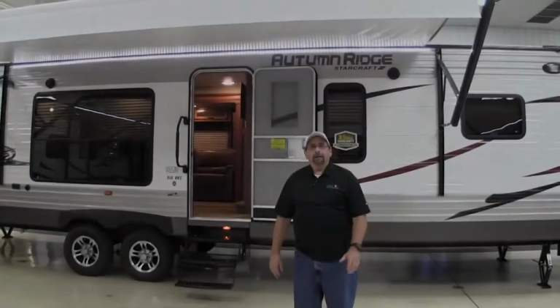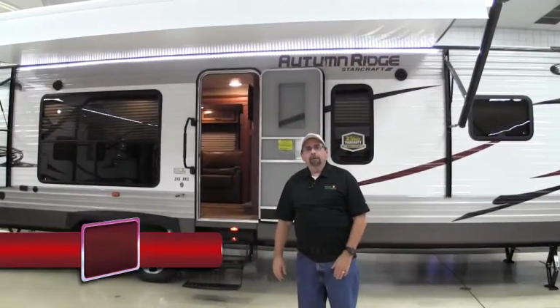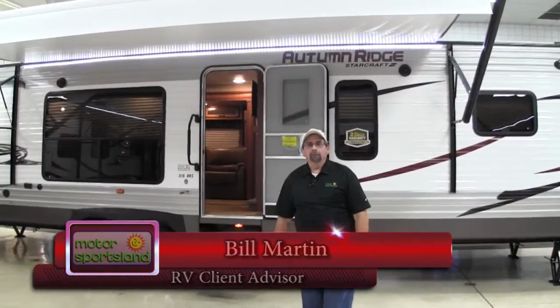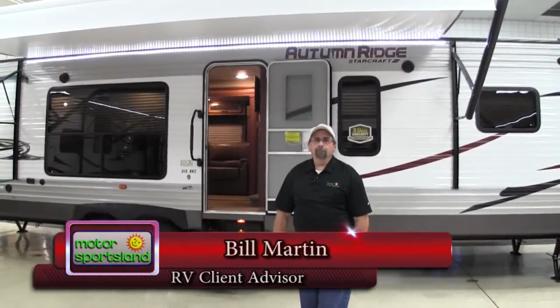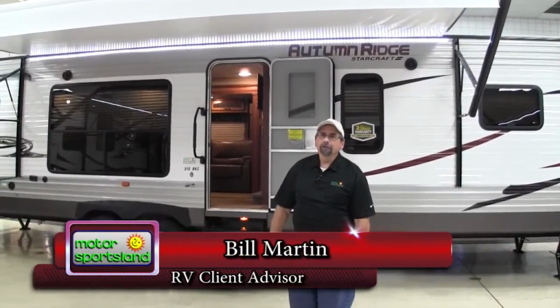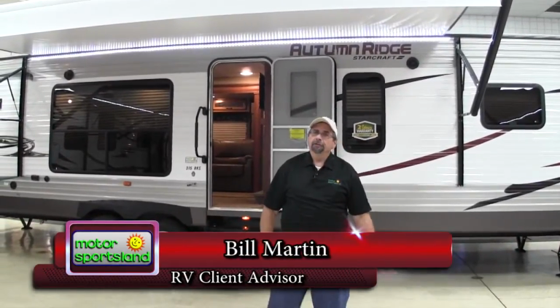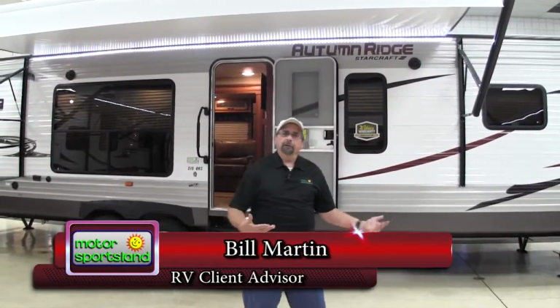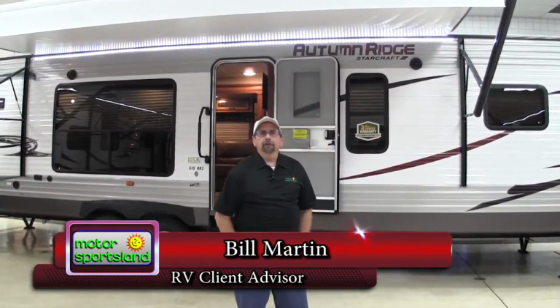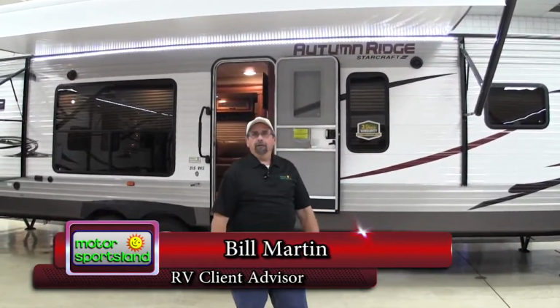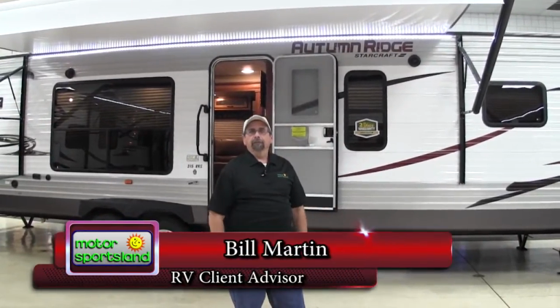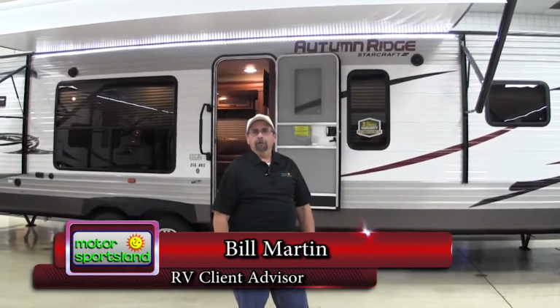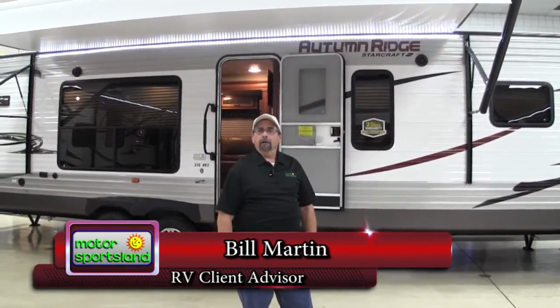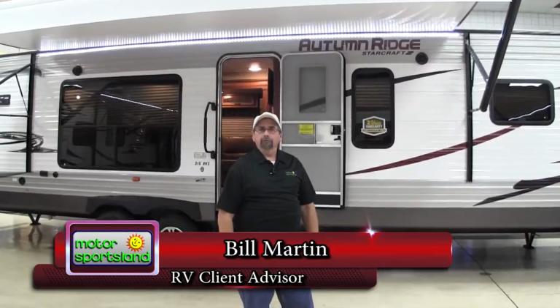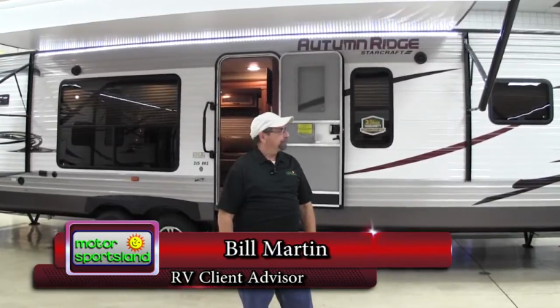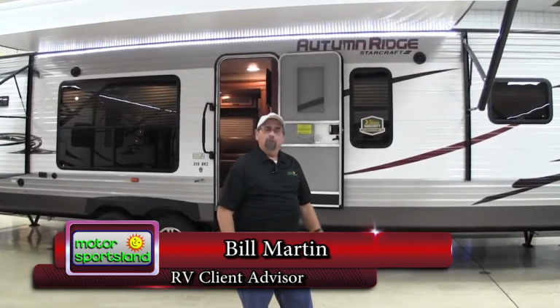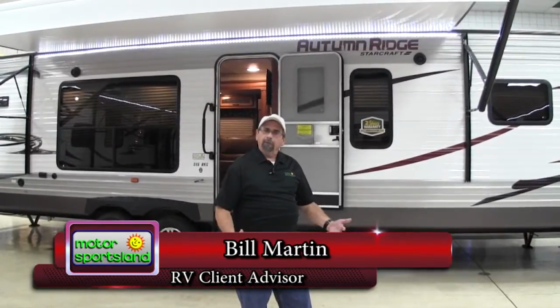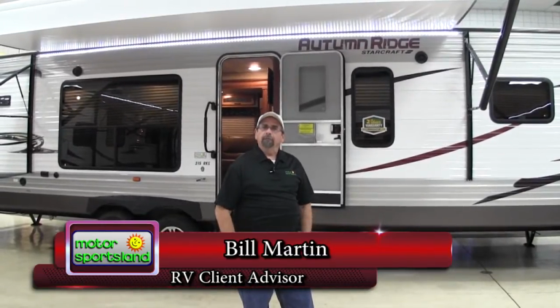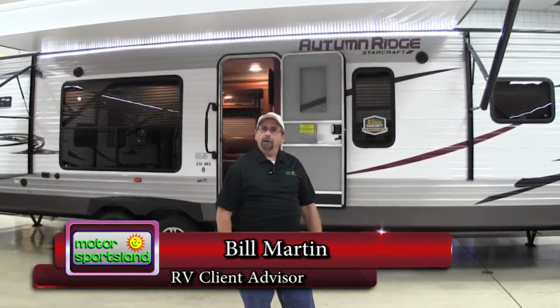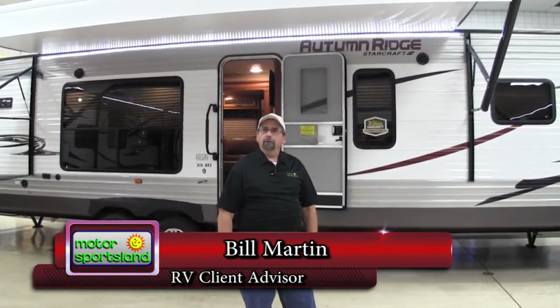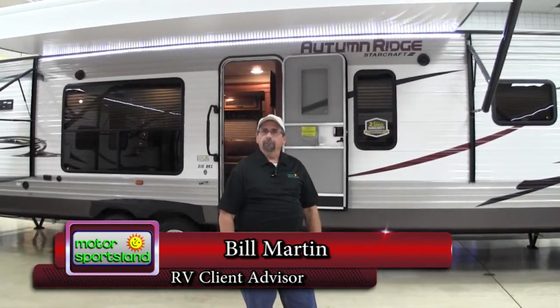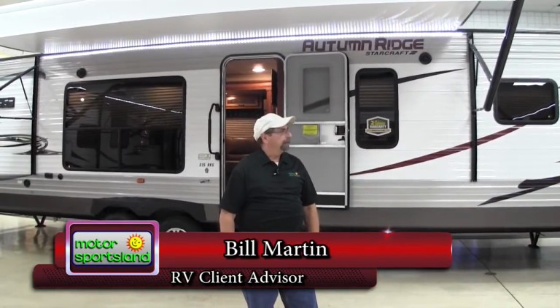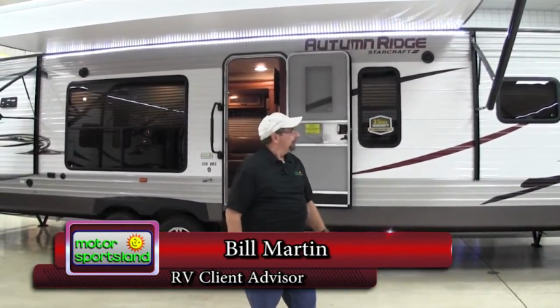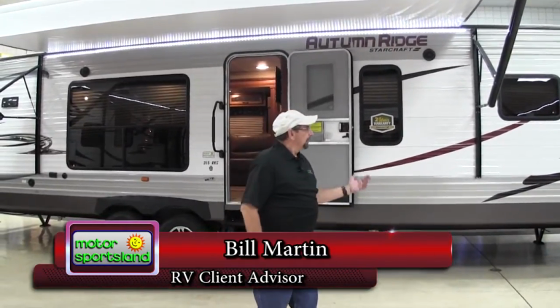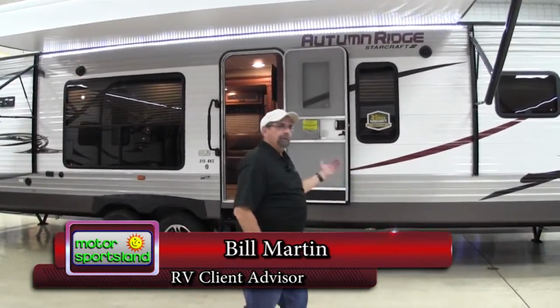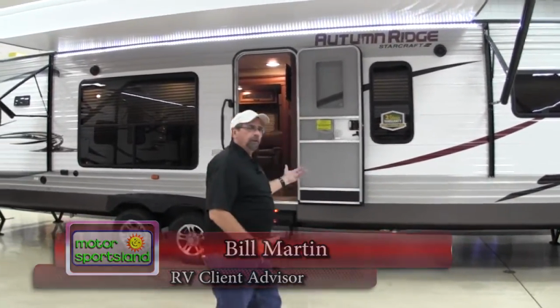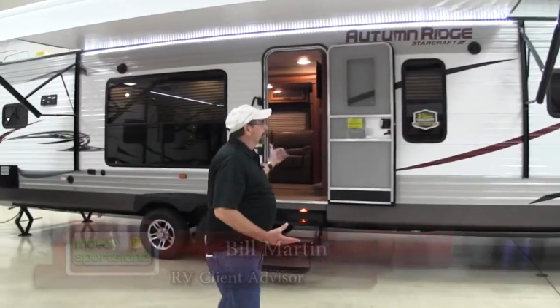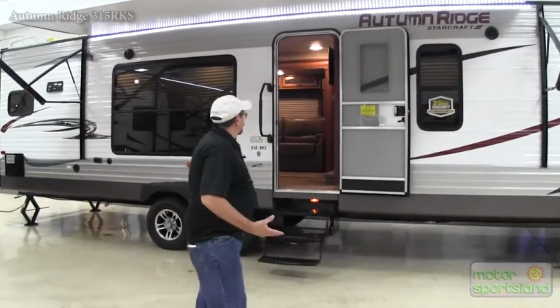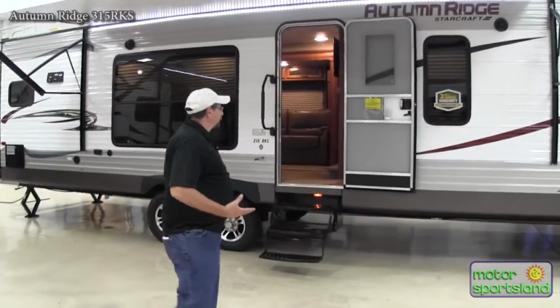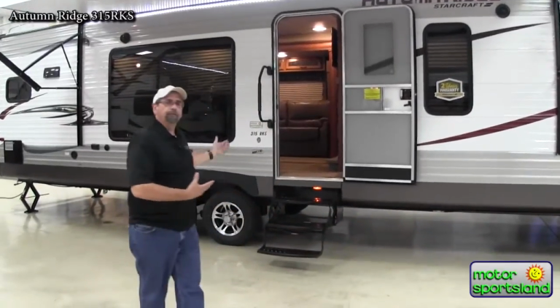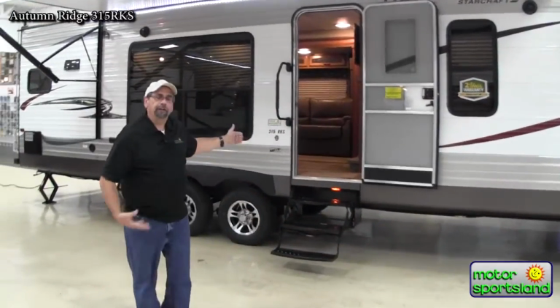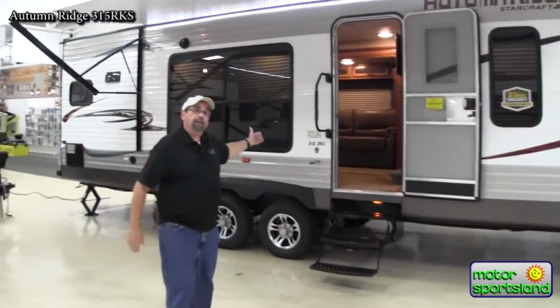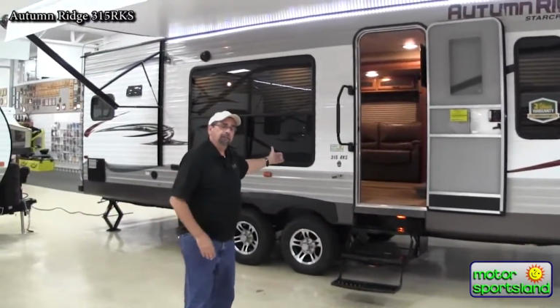Hi, I'm Bill Martin with Motor Sportsland. Today we're going to take a look at our lineup of Starcraft Autumn Ridge Trailers — what I believe is the best mountain-built coach in America. We're going to look at the 315 RKS today.